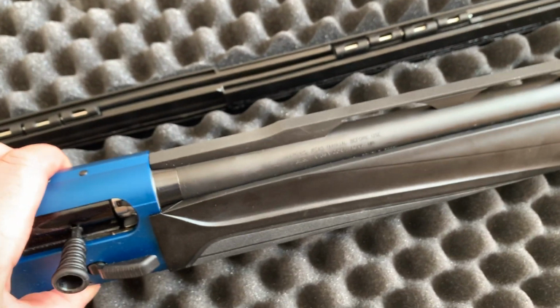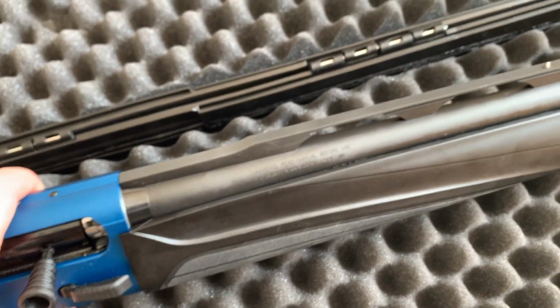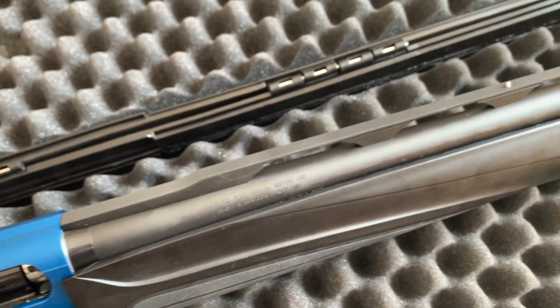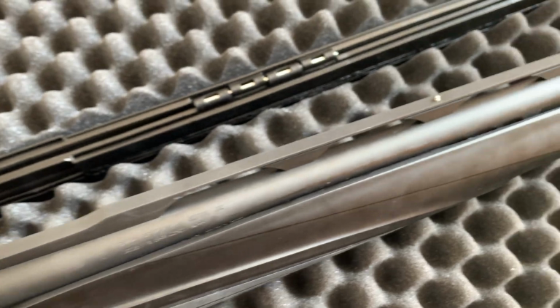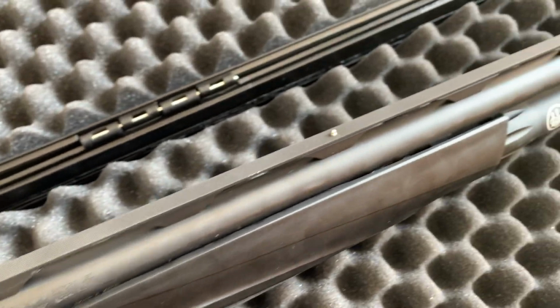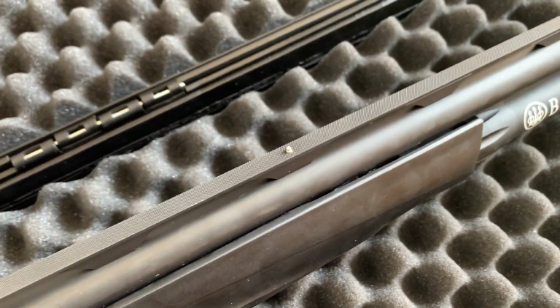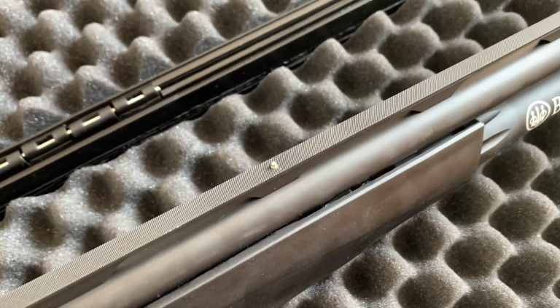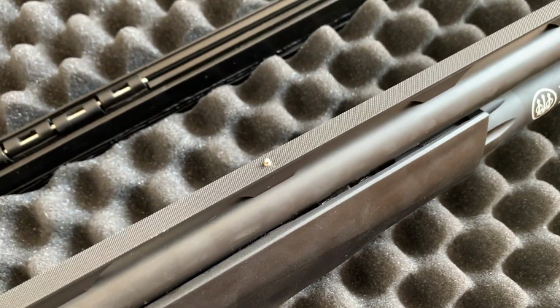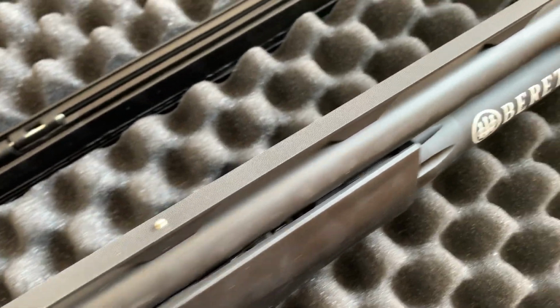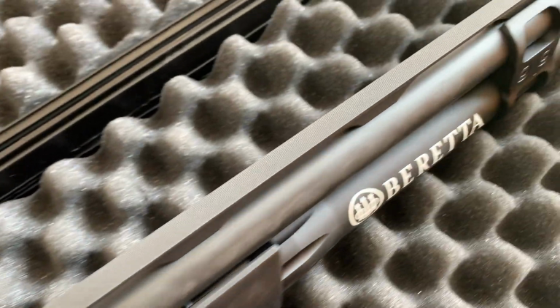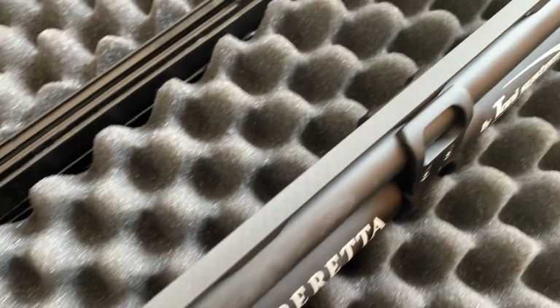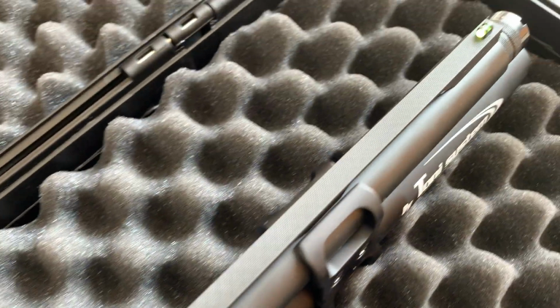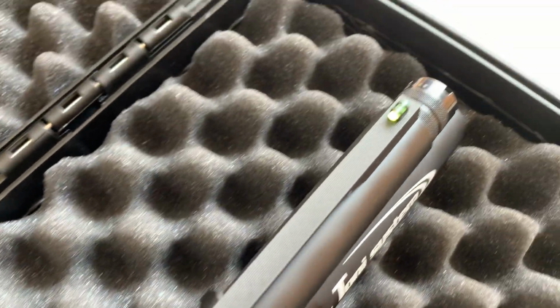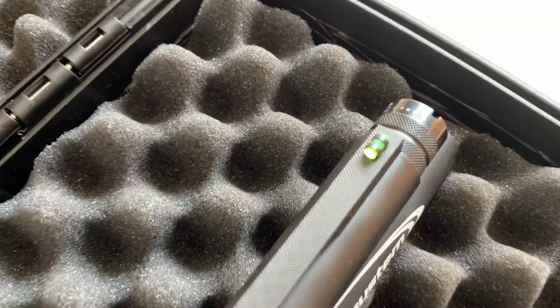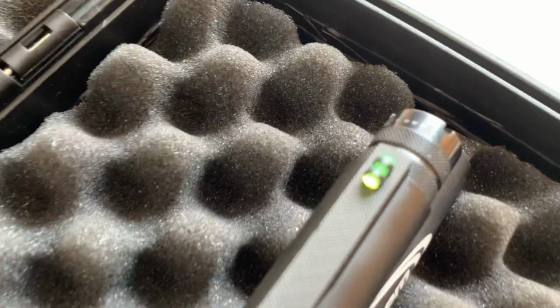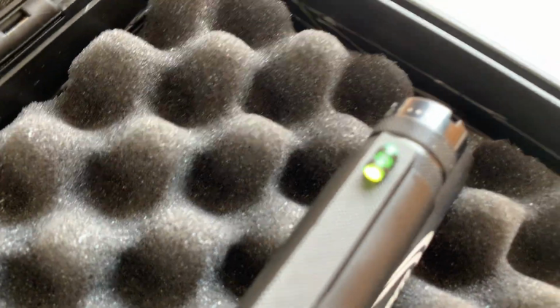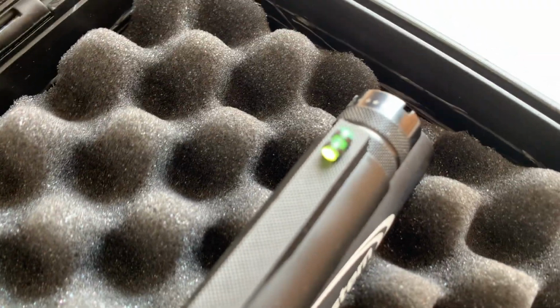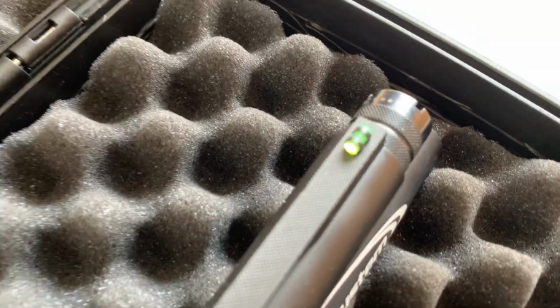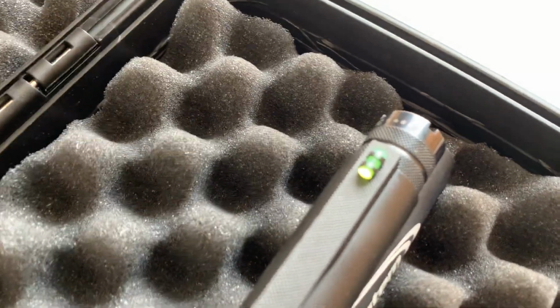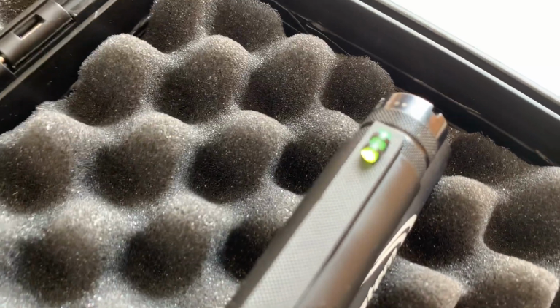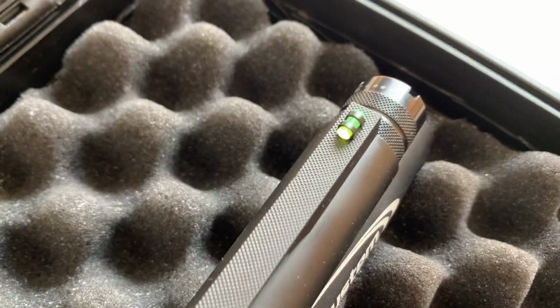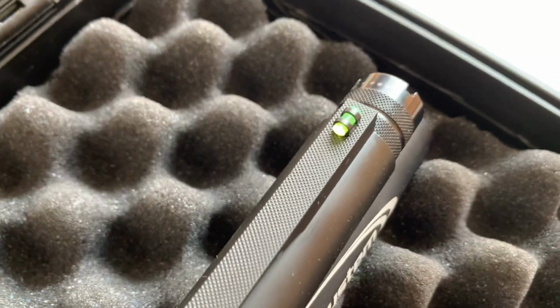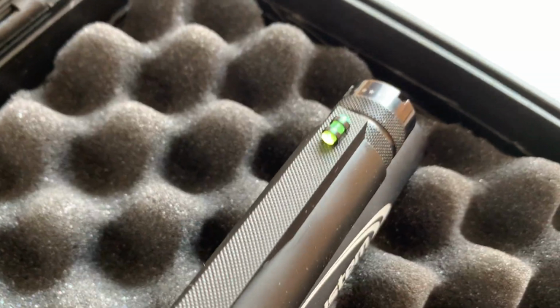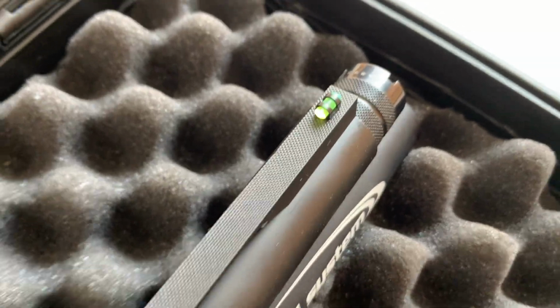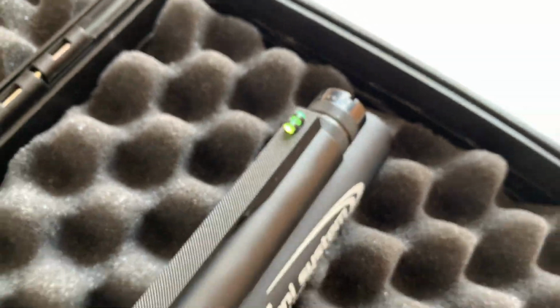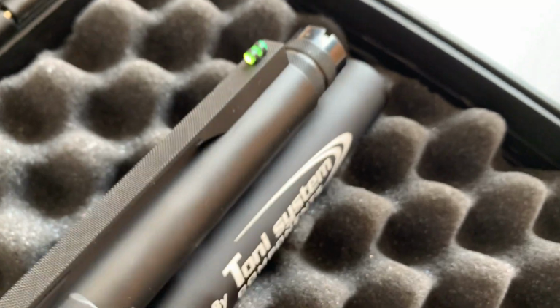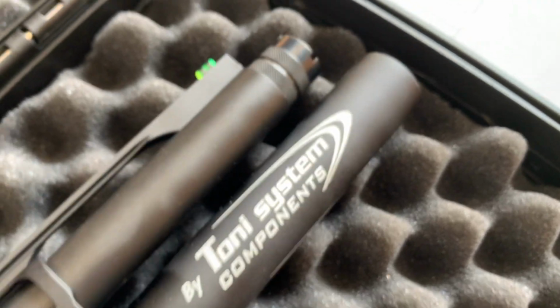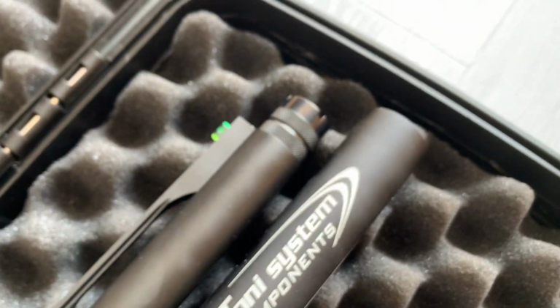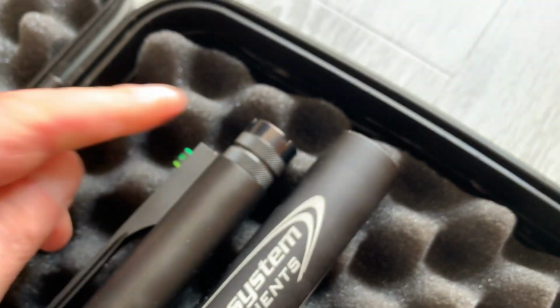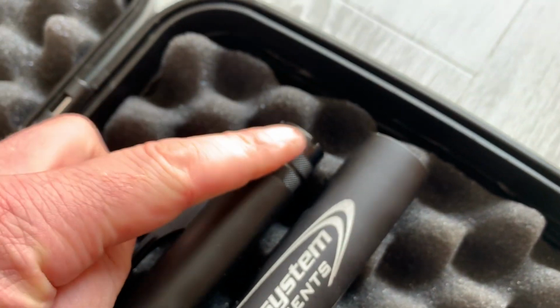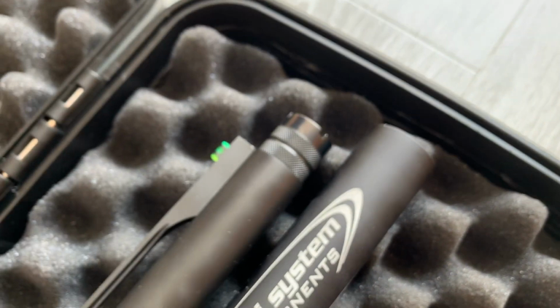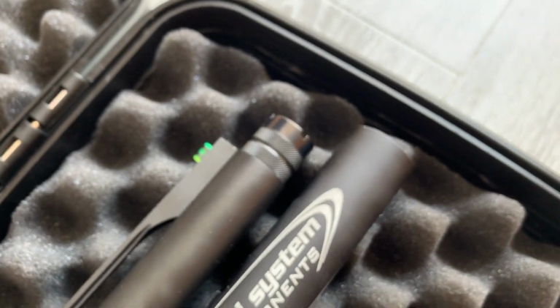It has the same steep rib as on the previous 1301 with the mid bead. This time they've mixed it up — they've given you a green bead at the front and extended chokes.